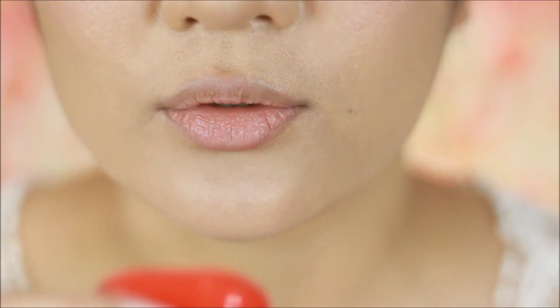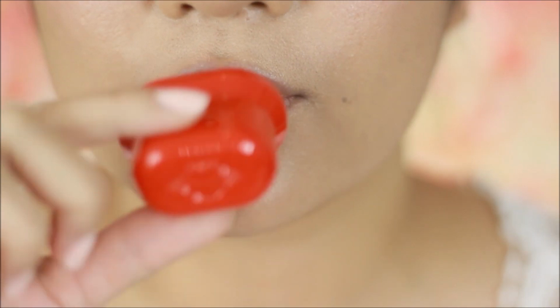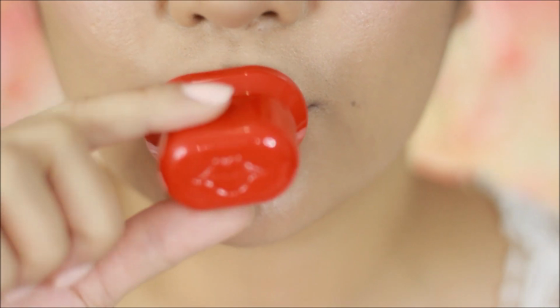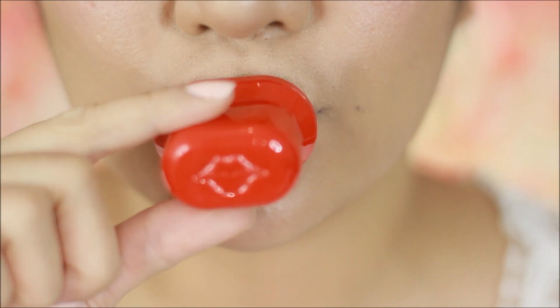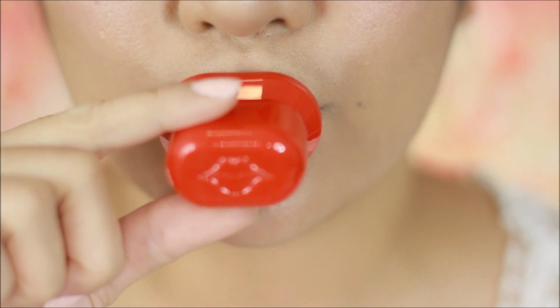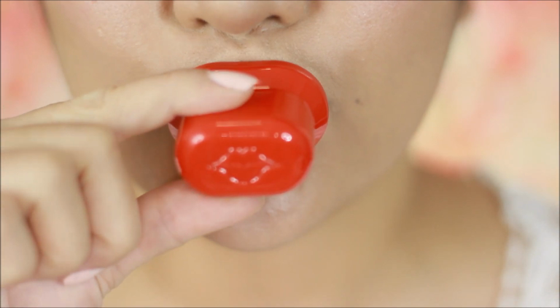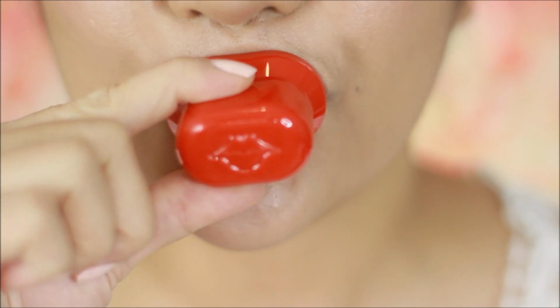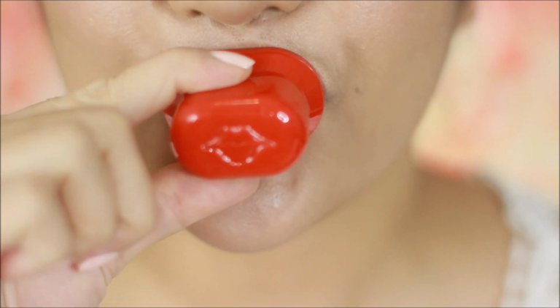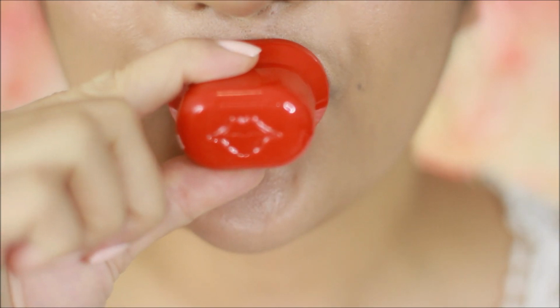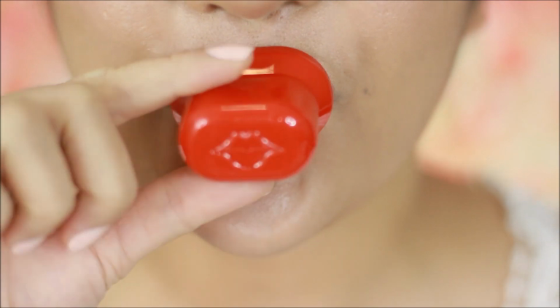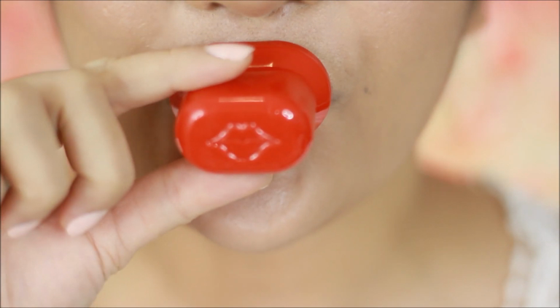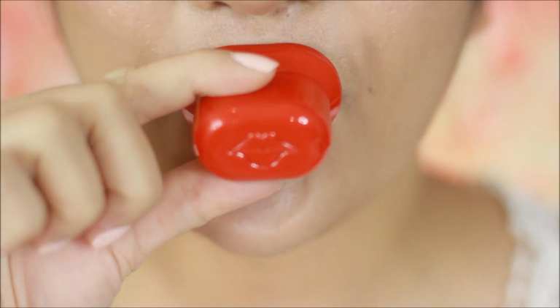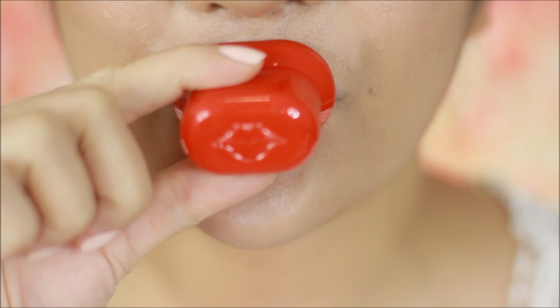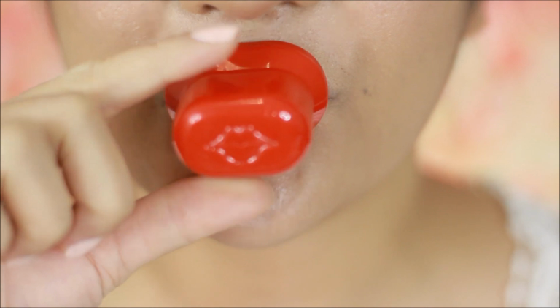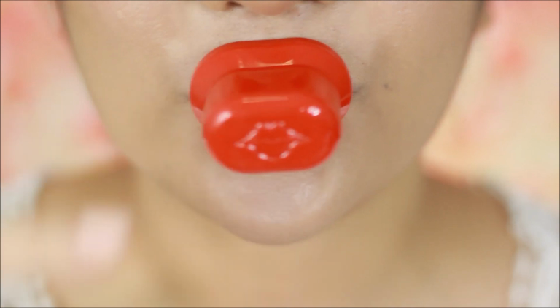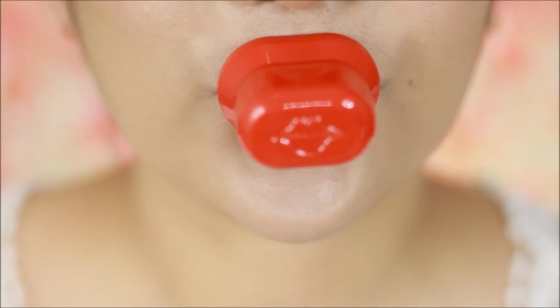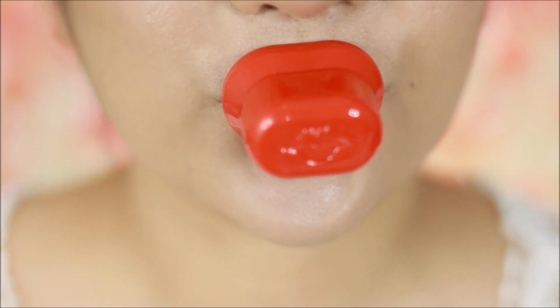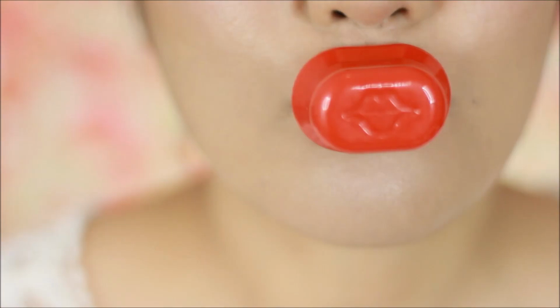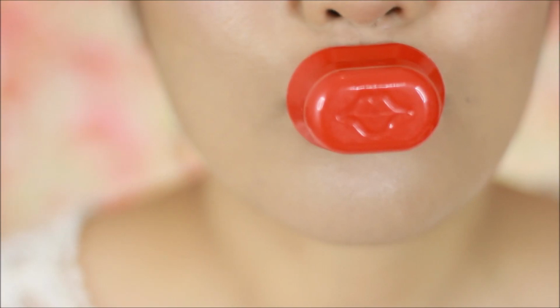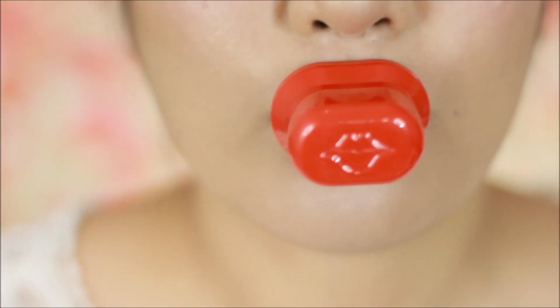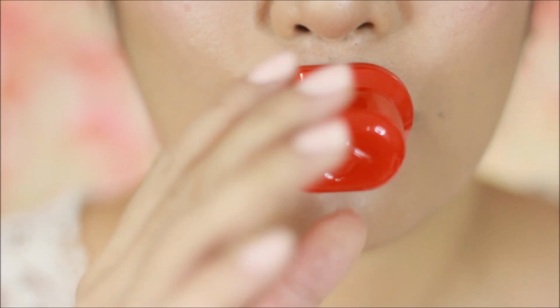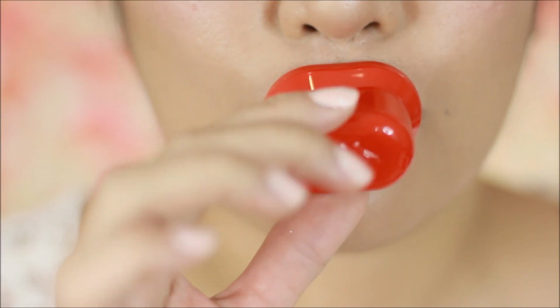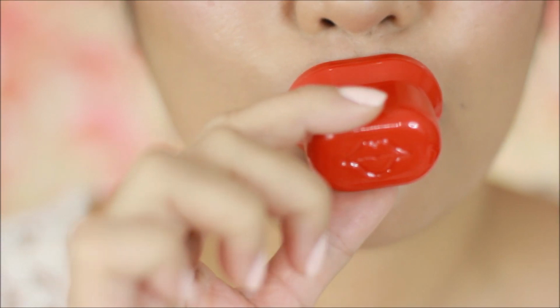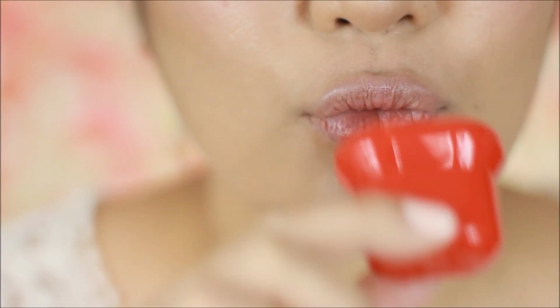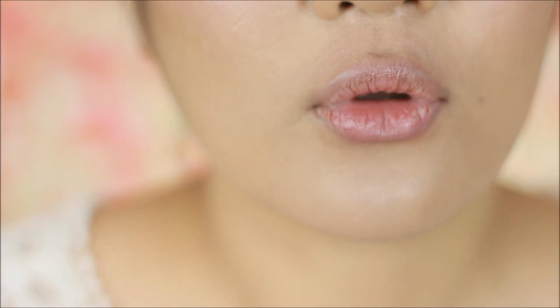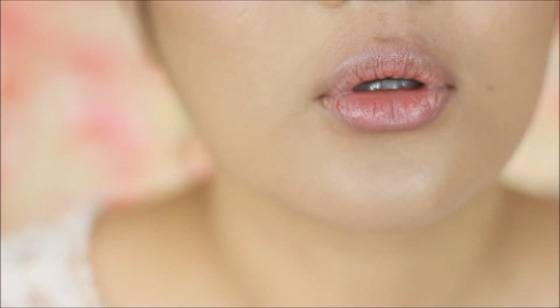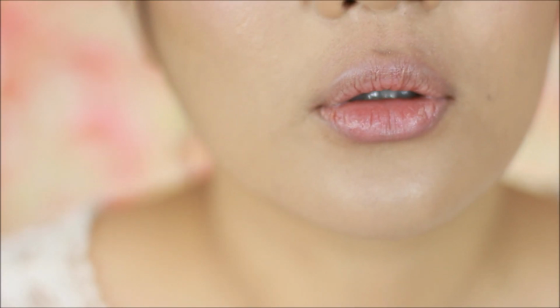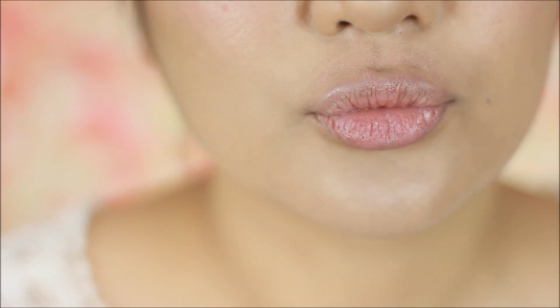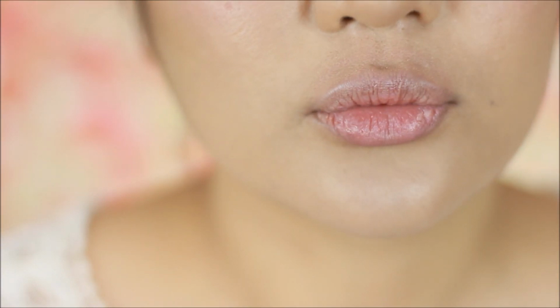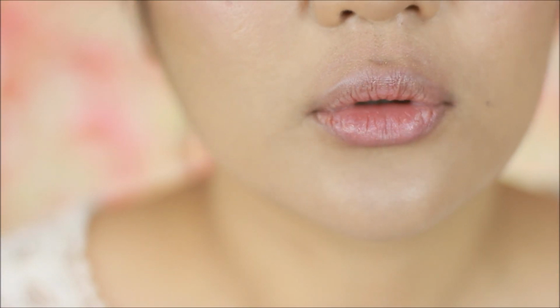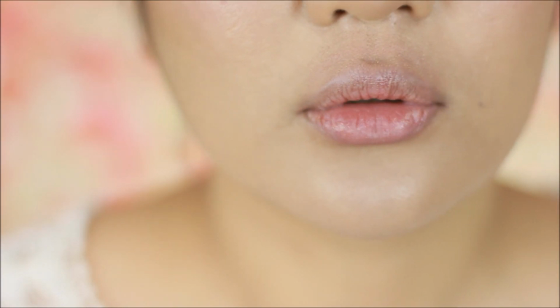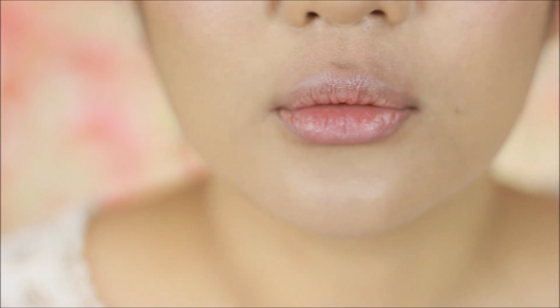Now I take one of those lip suction devices, create a vacuum, and then after 10 seconds — voila — fuller looking lips.